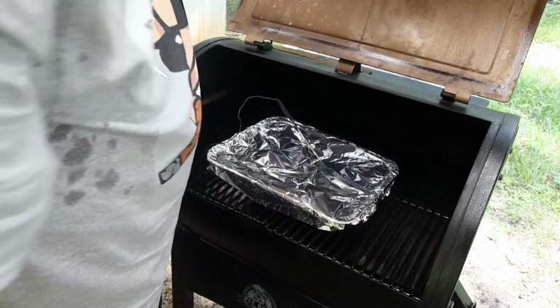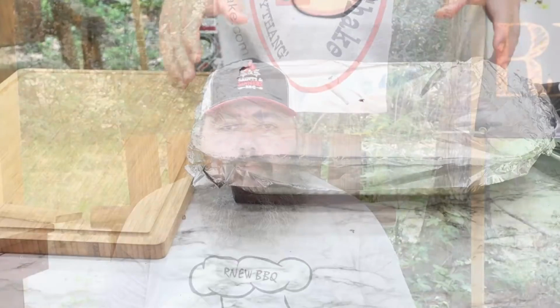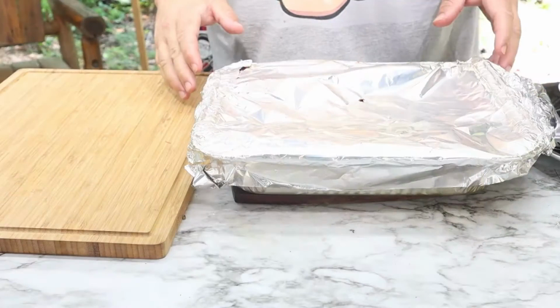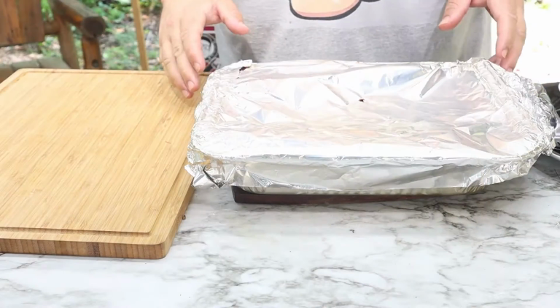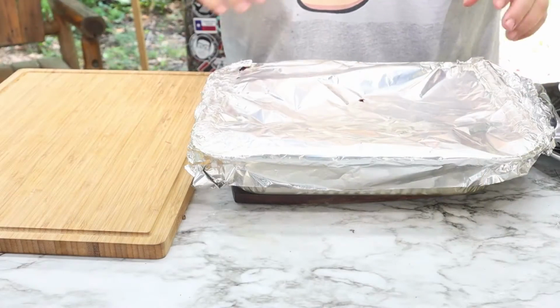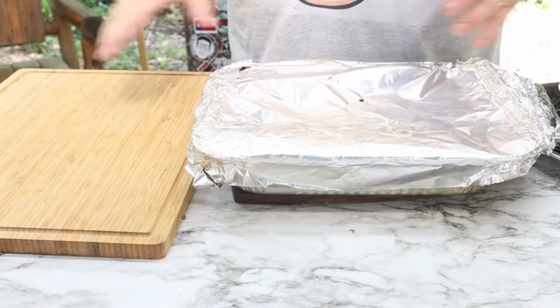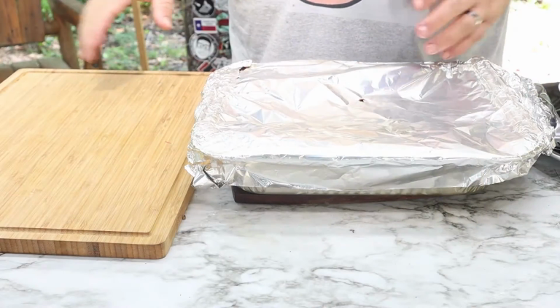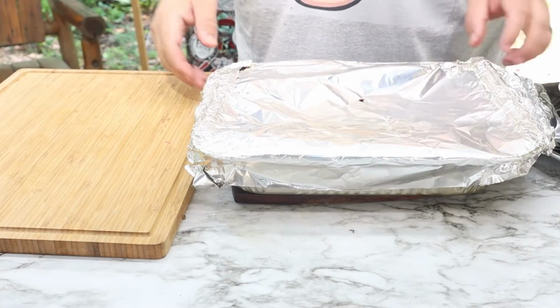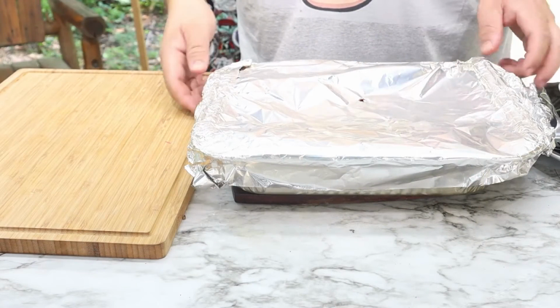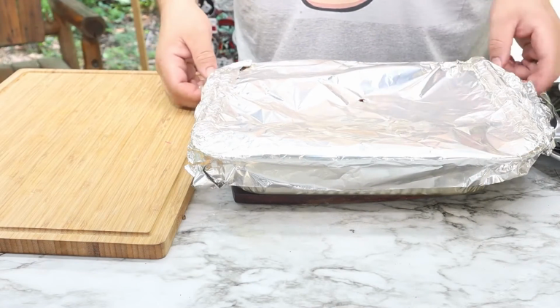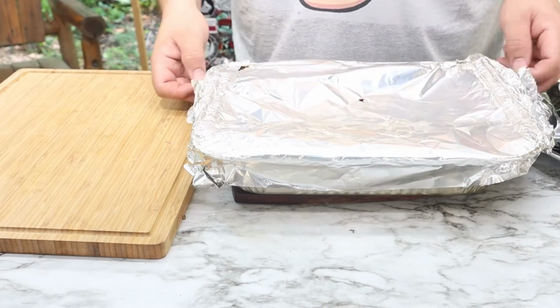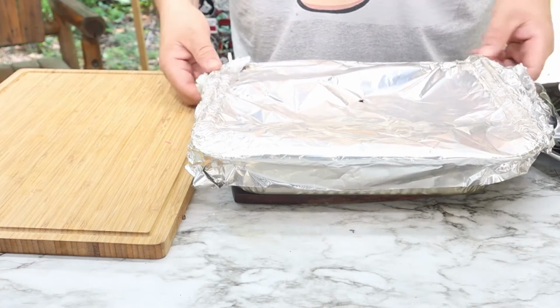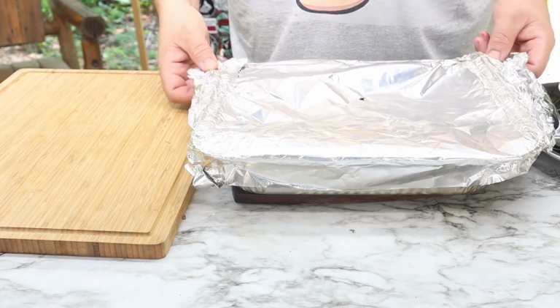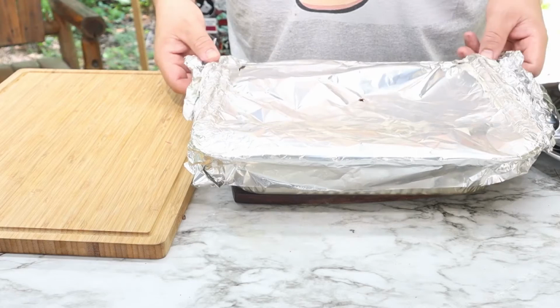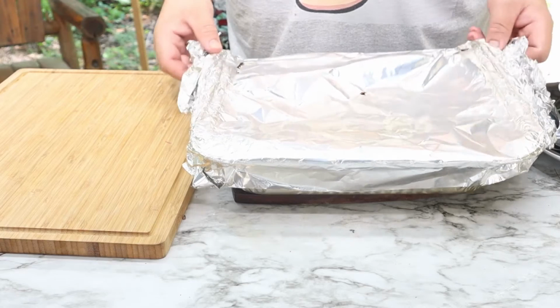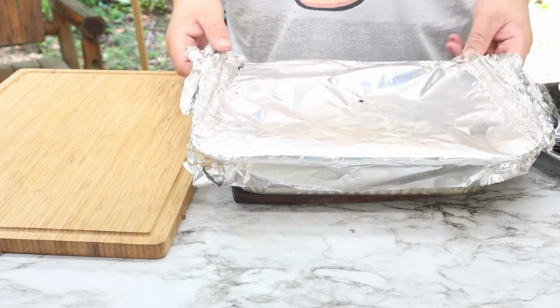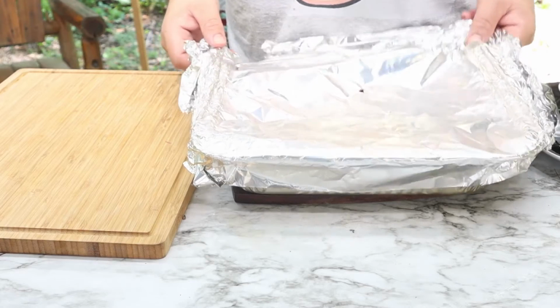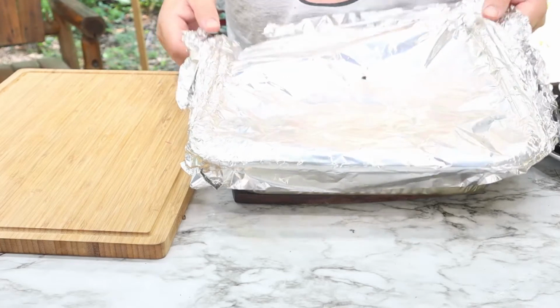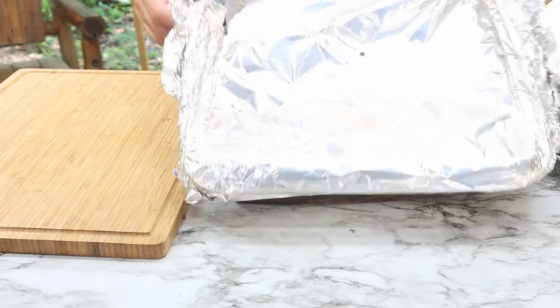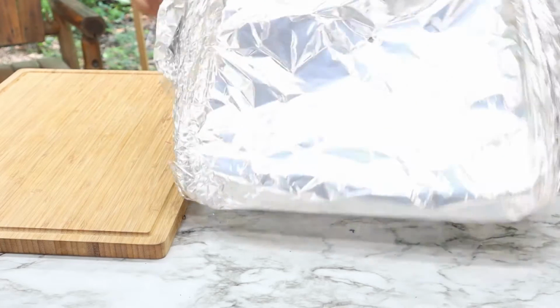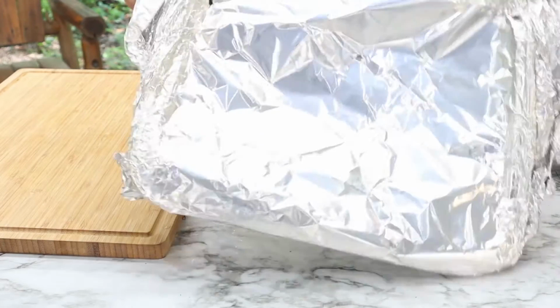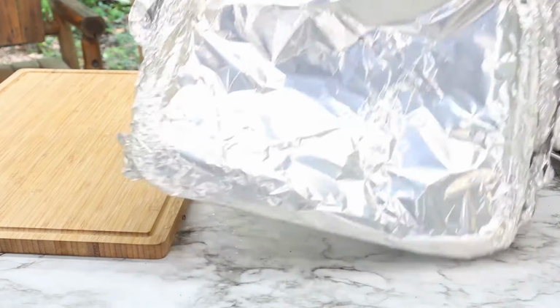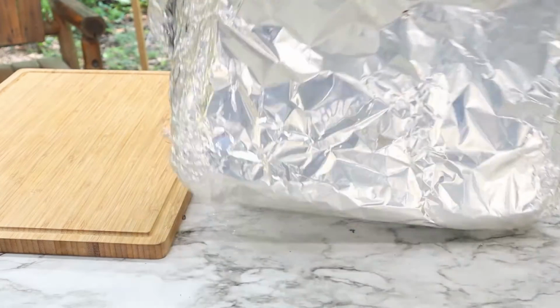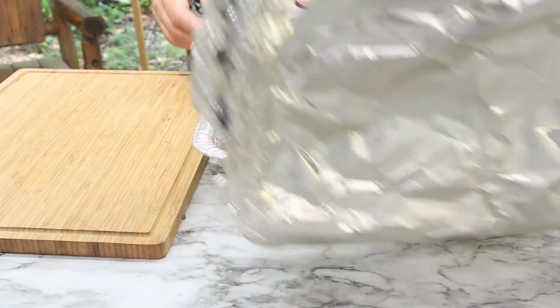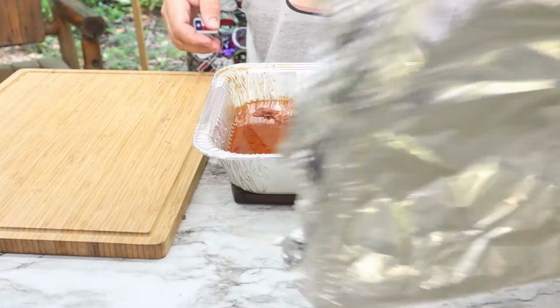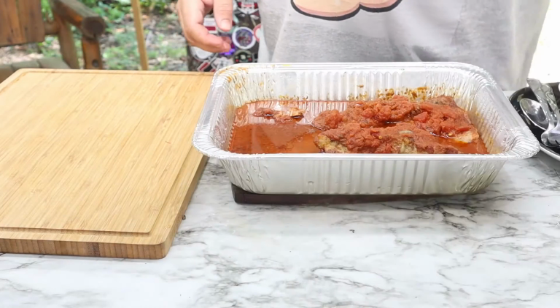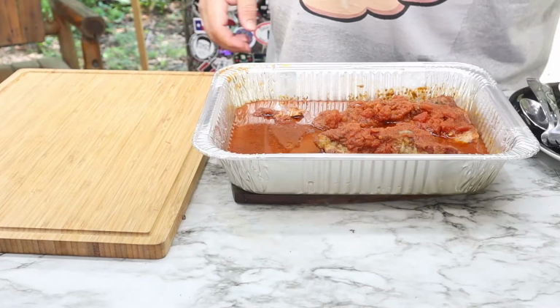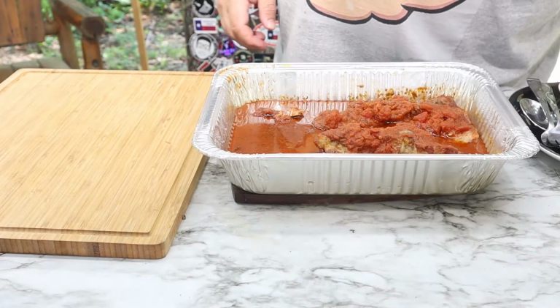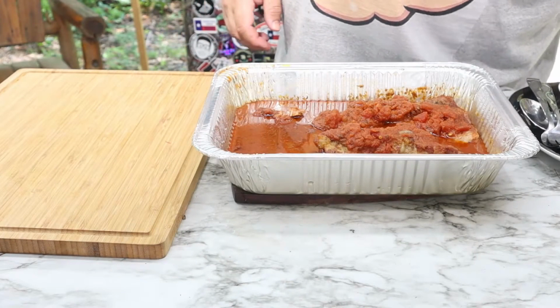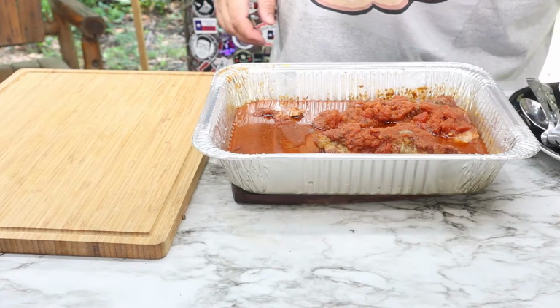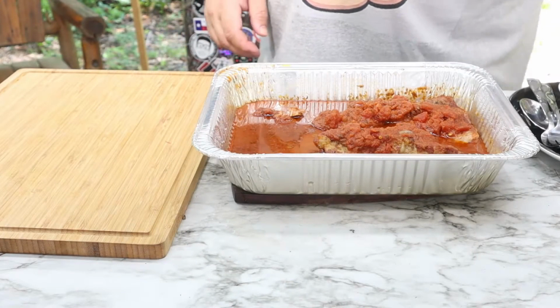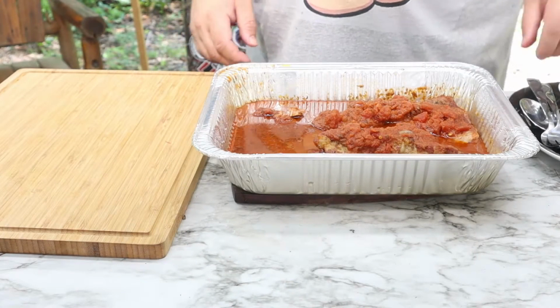It's done now, so we're gonna go ahead and pull all the meat out and start shredding it up. They look beautiful.